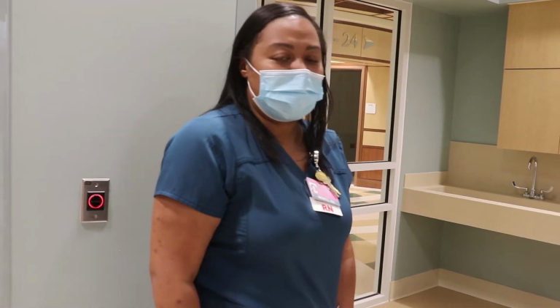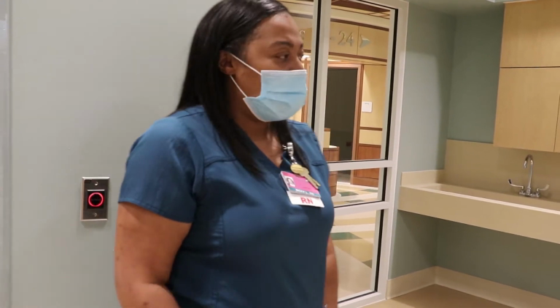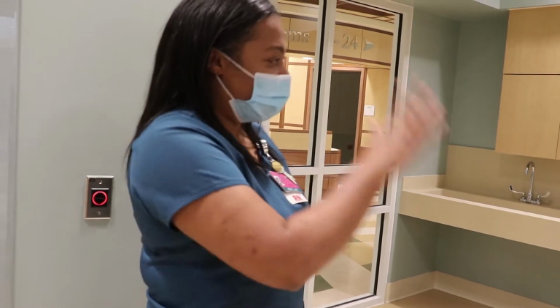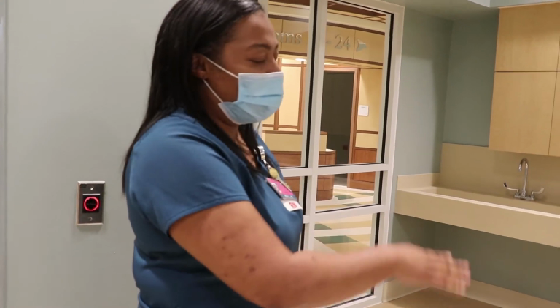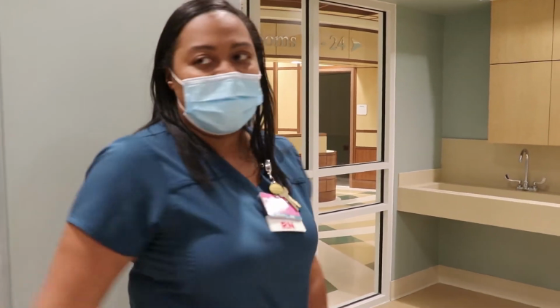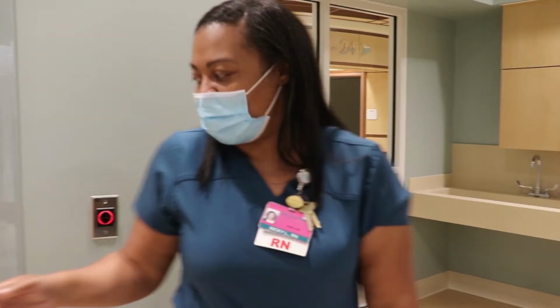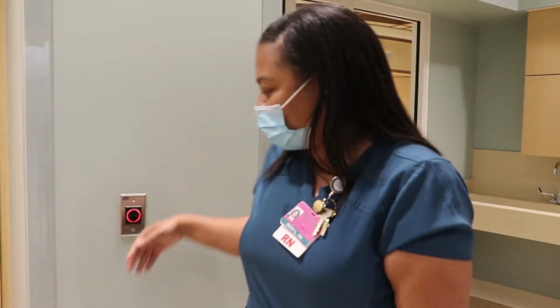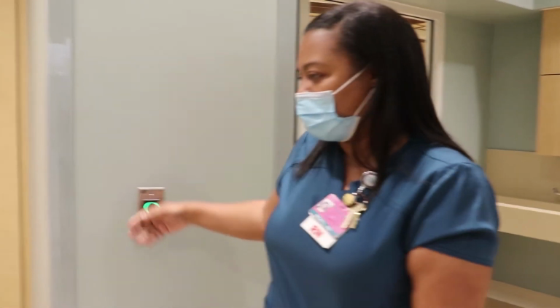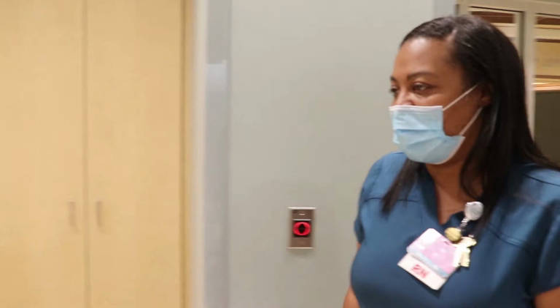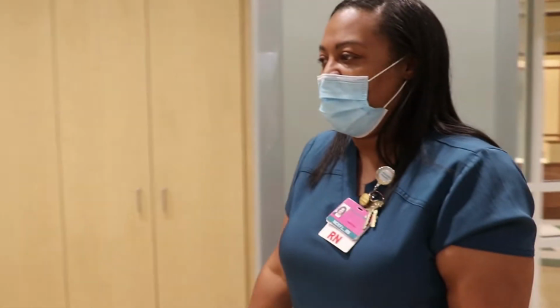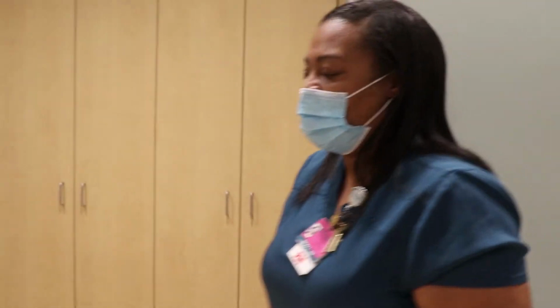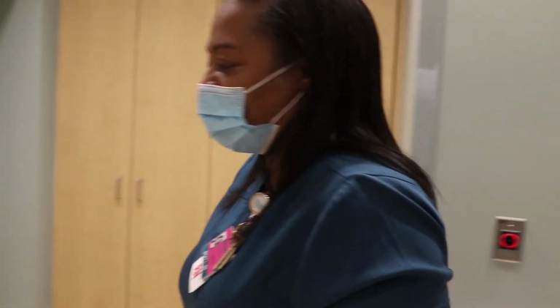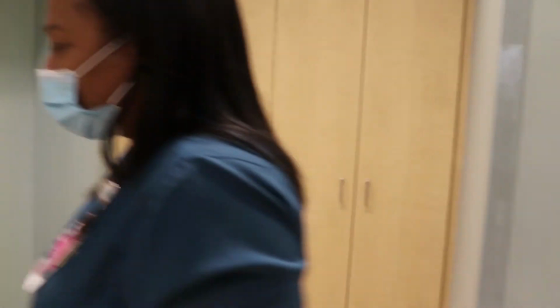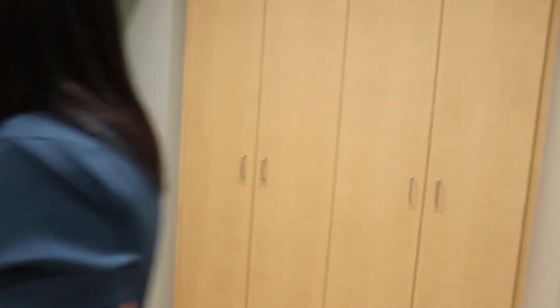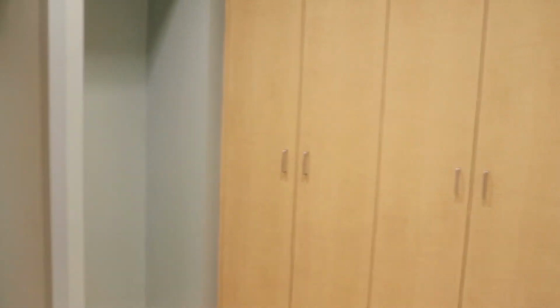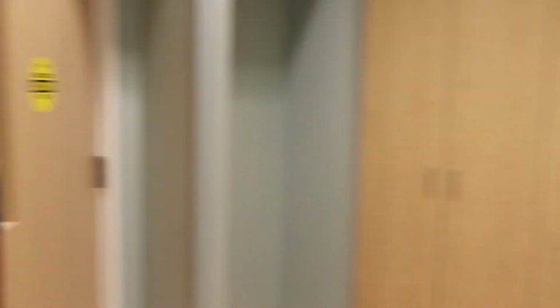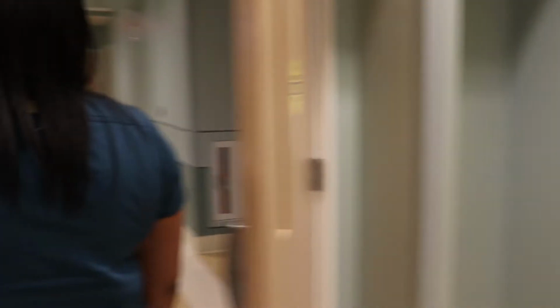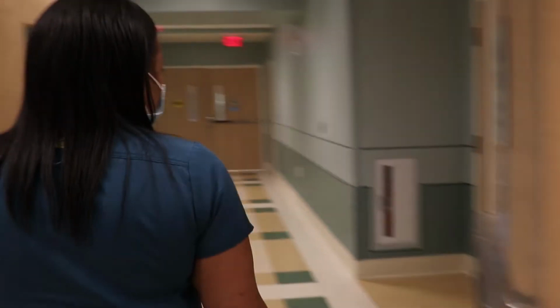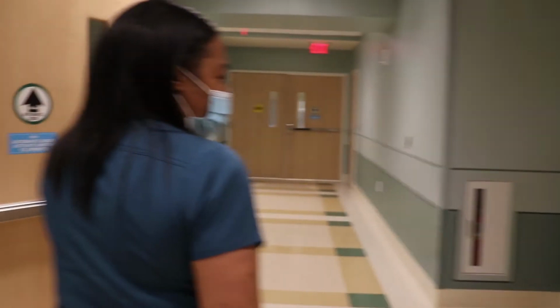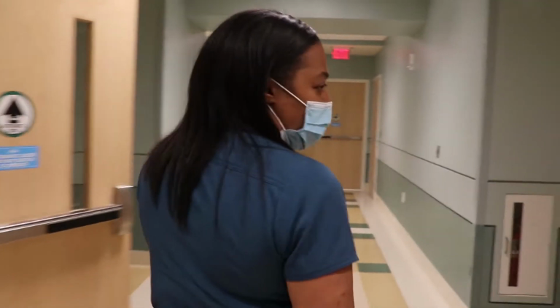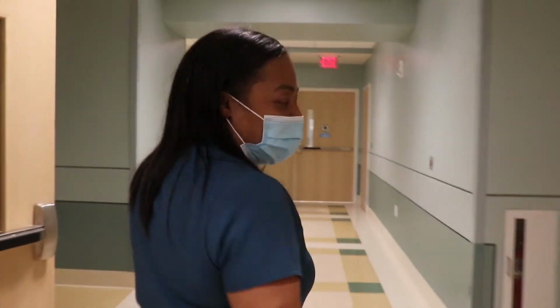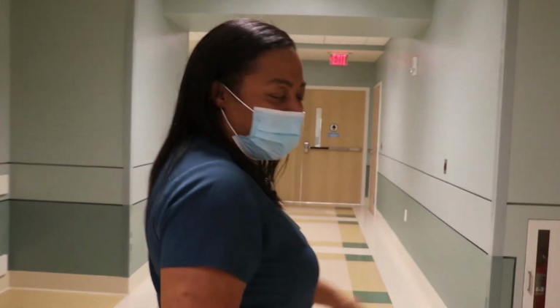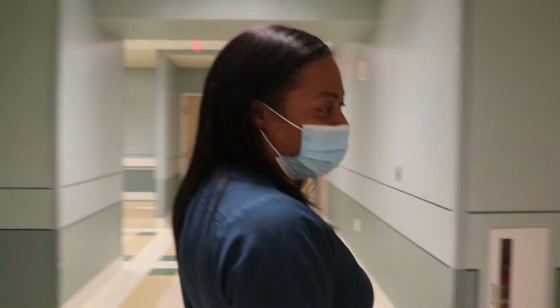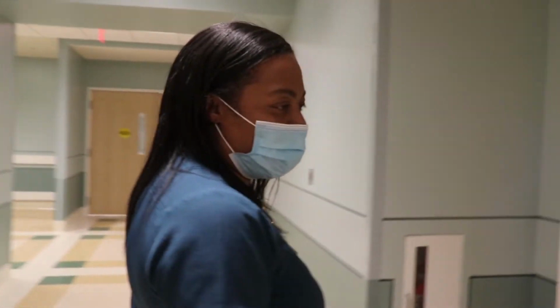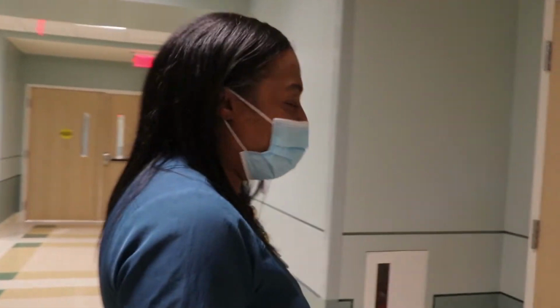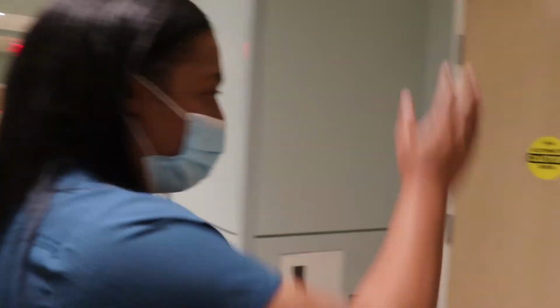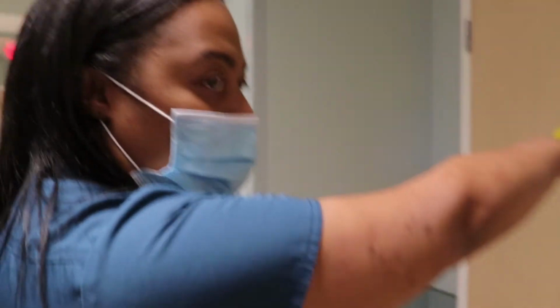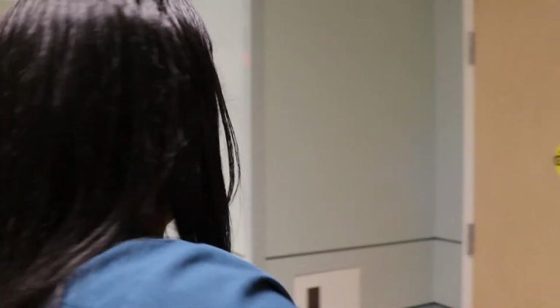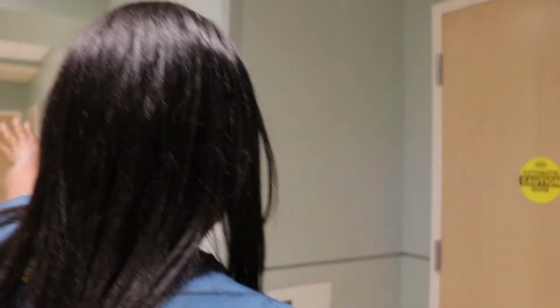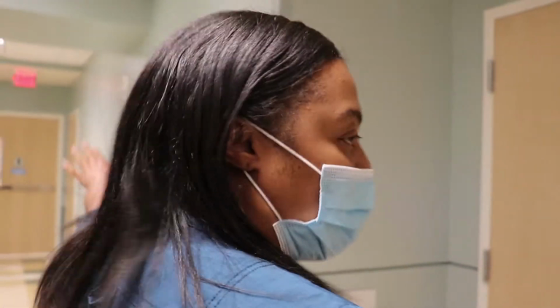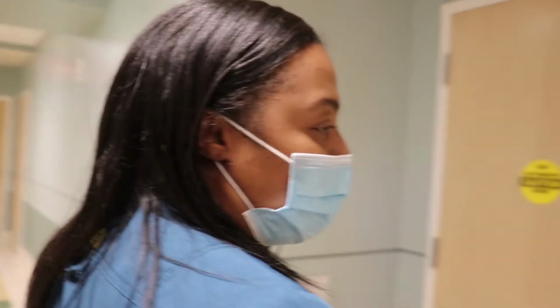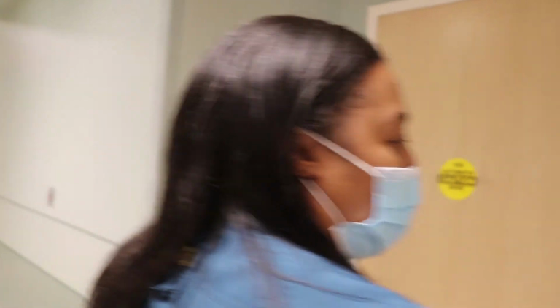So once they're done scrubbing in, they will come through this door and will be directed to either the intensive care side of the nursery, which is where we're going, or the intermediate side. We'll come out that way.